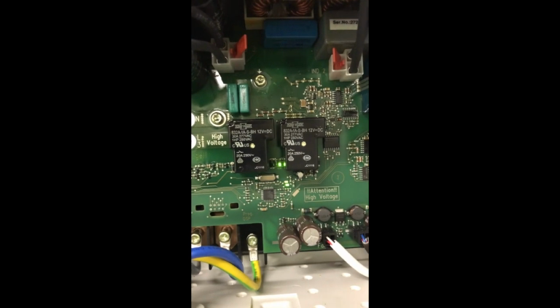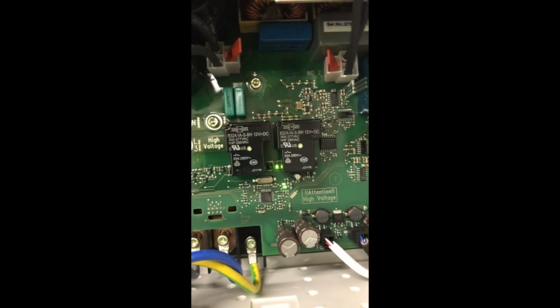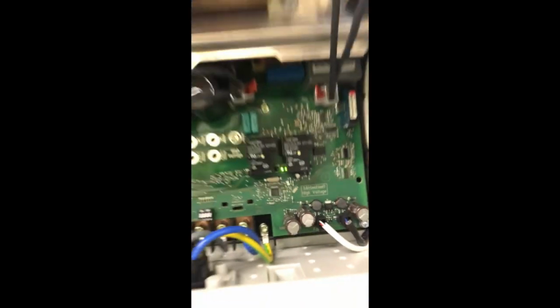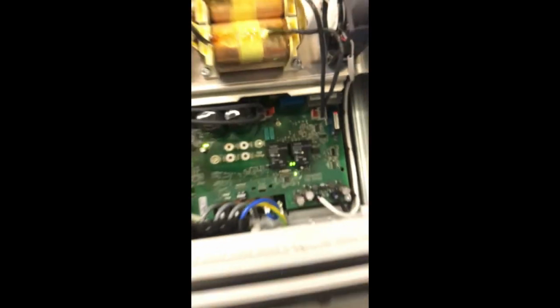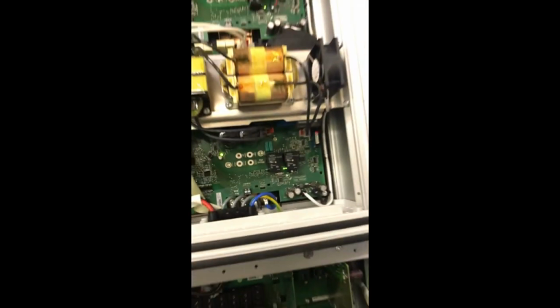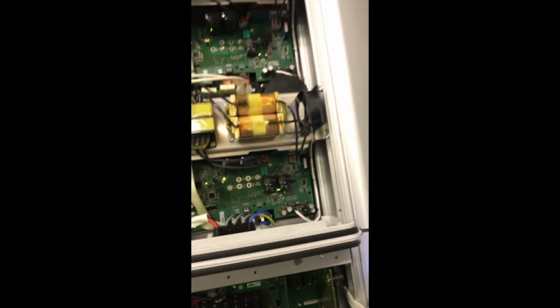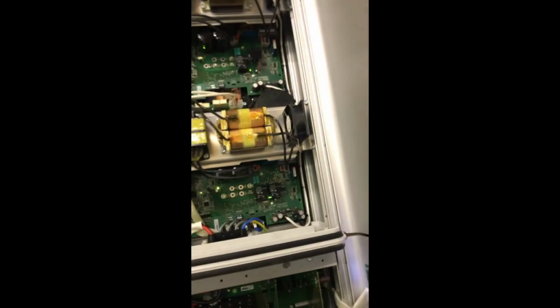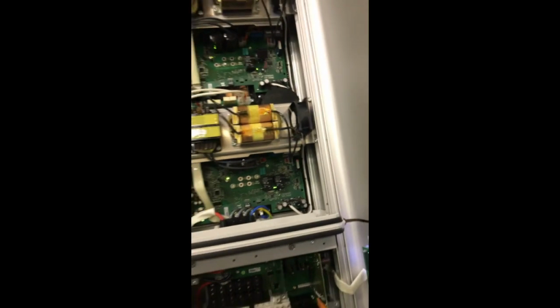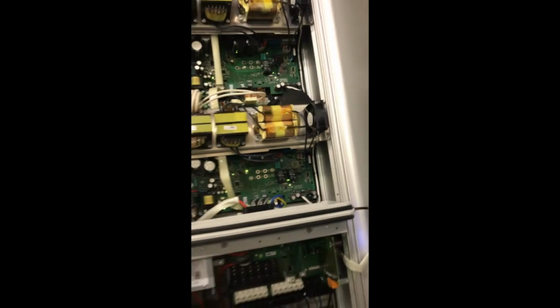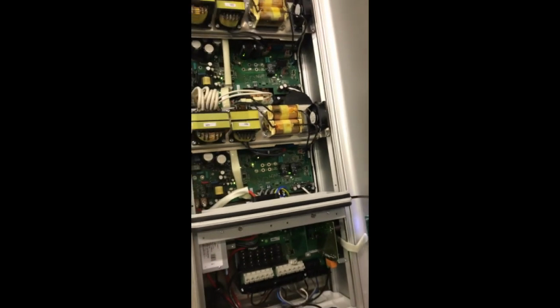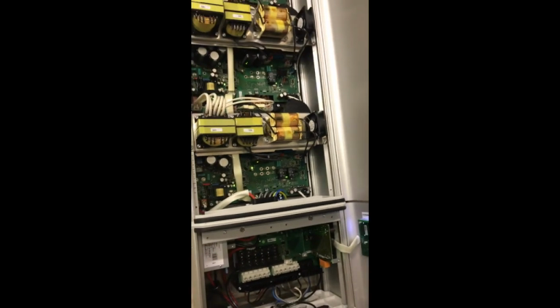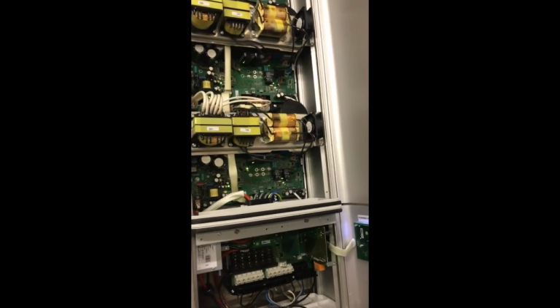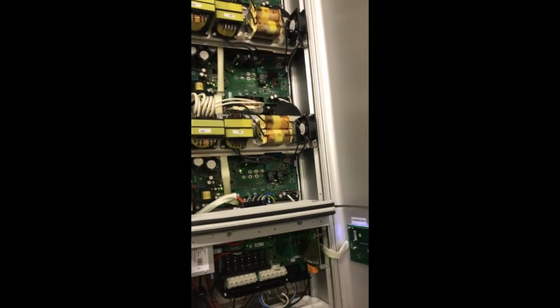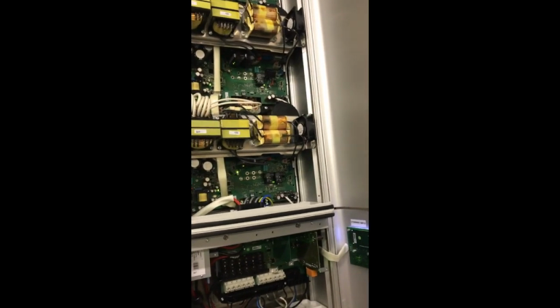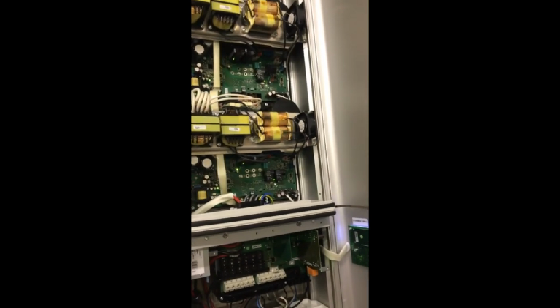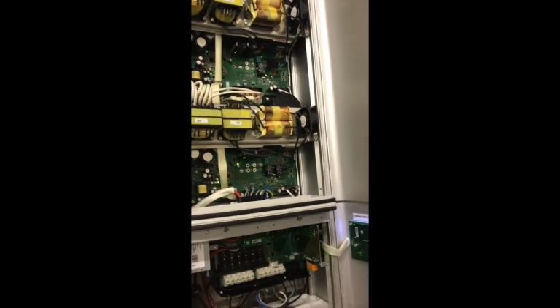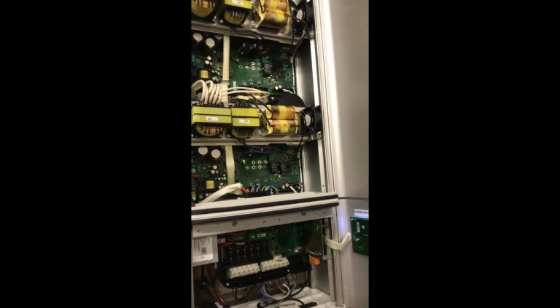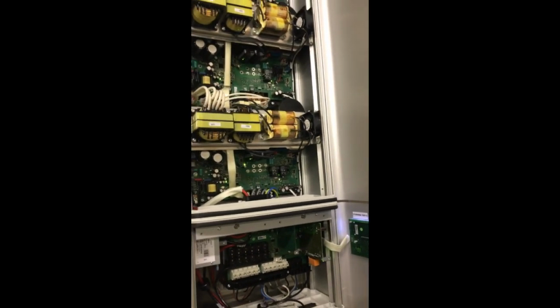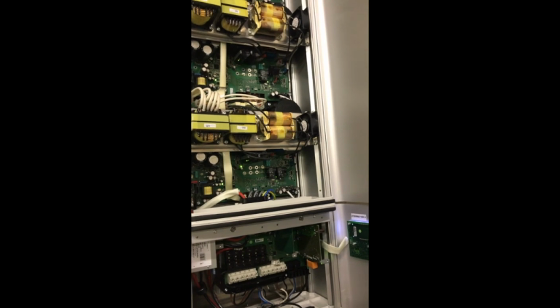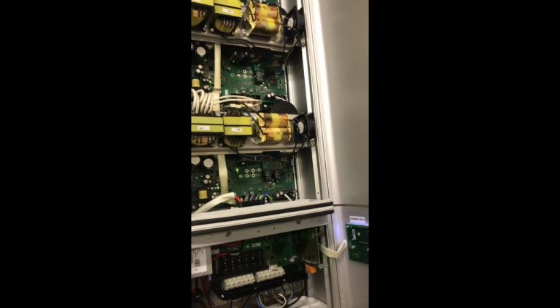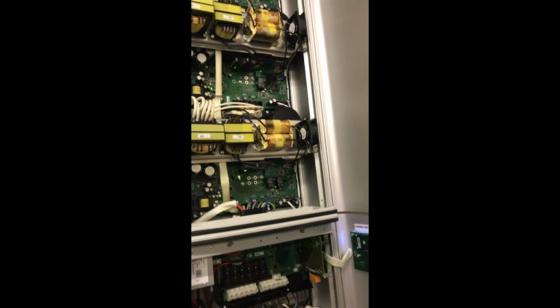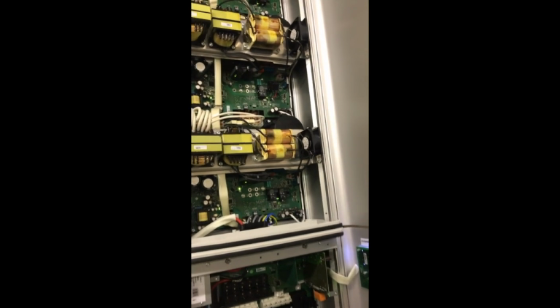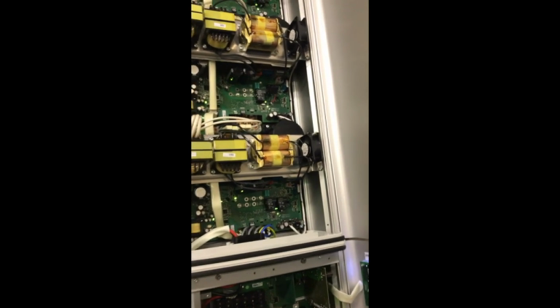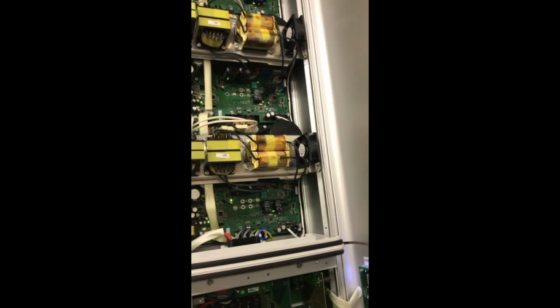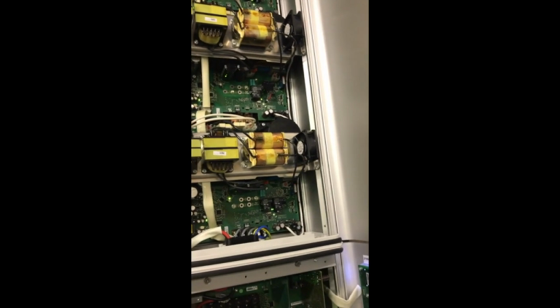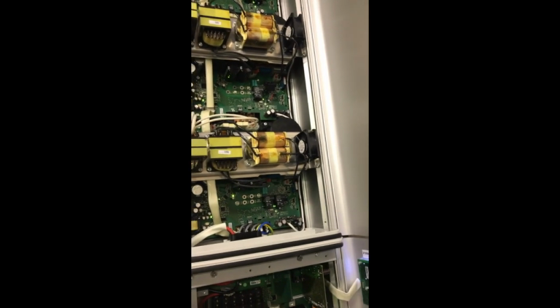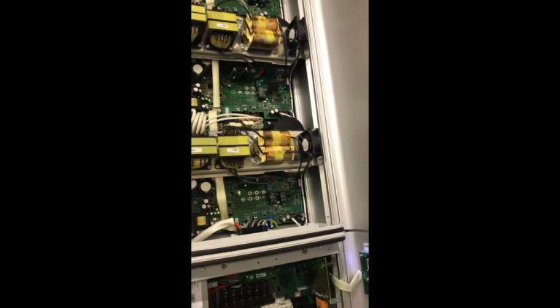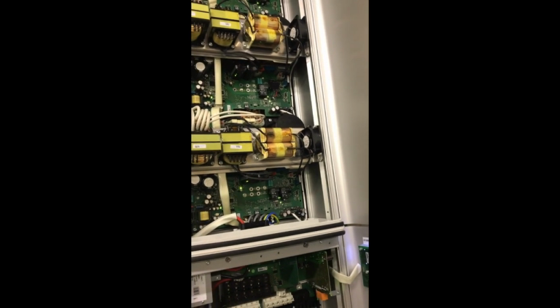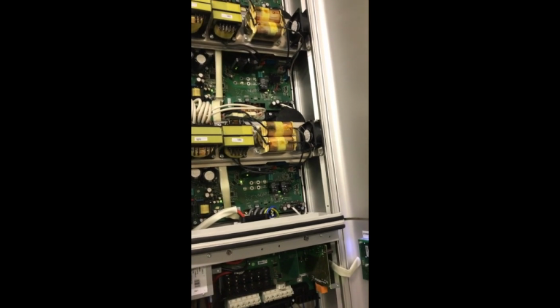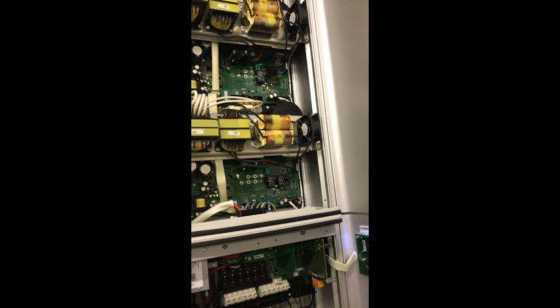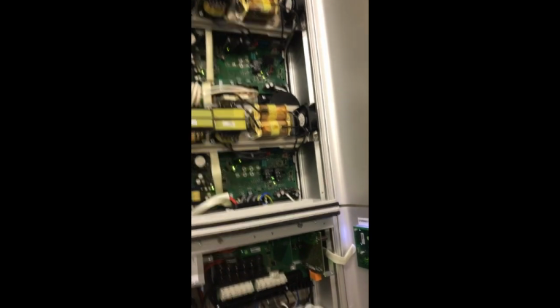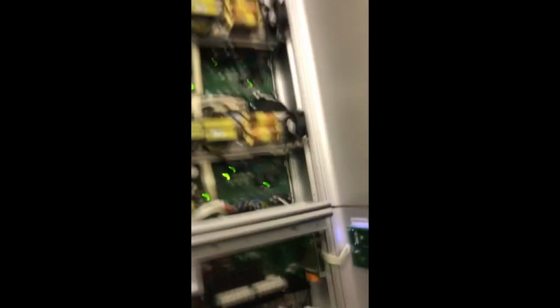So if you've got an error 439 and your machine doesn't start up, you might take a look at those relays and maybe replace them with another one.